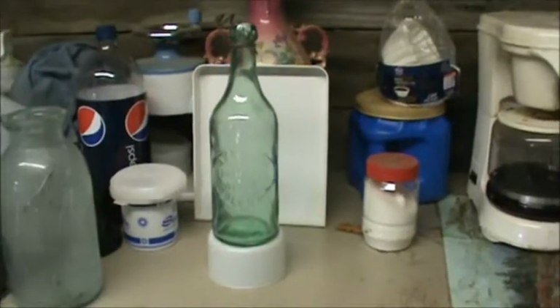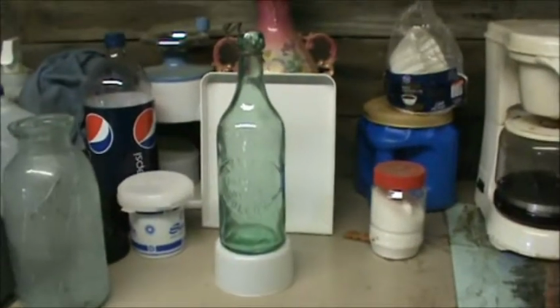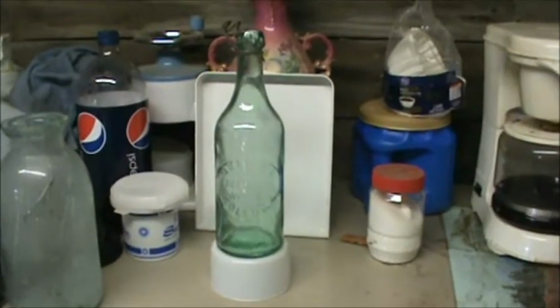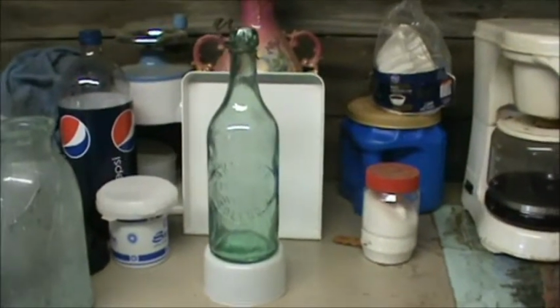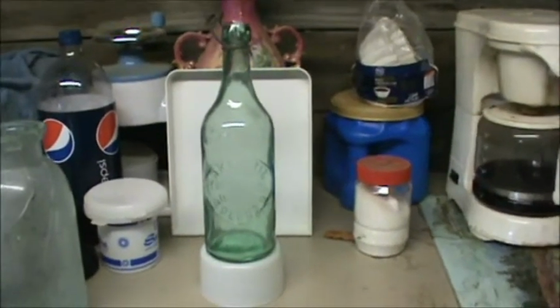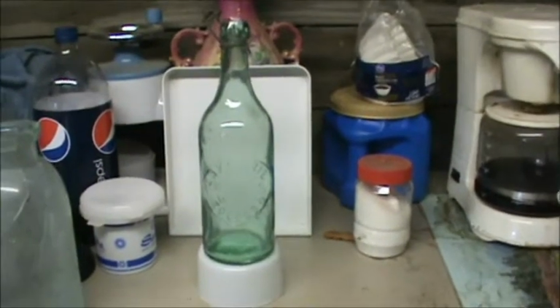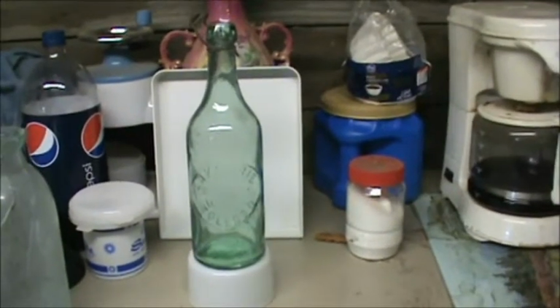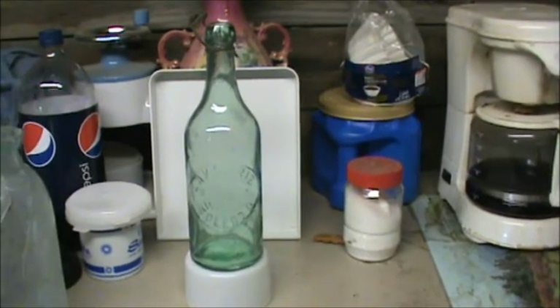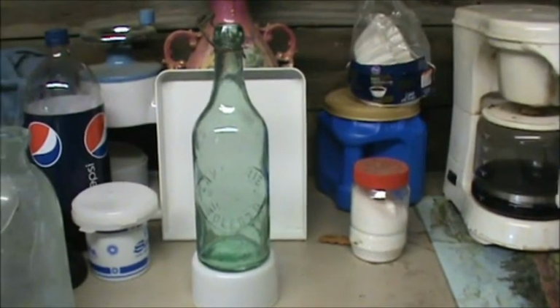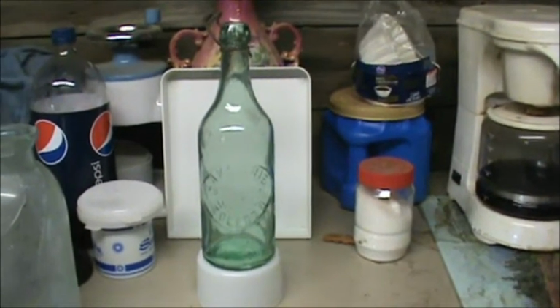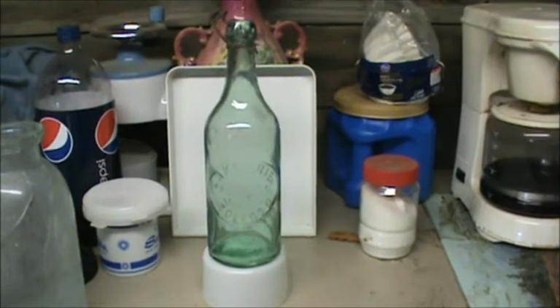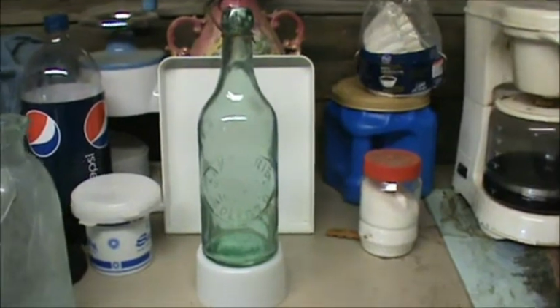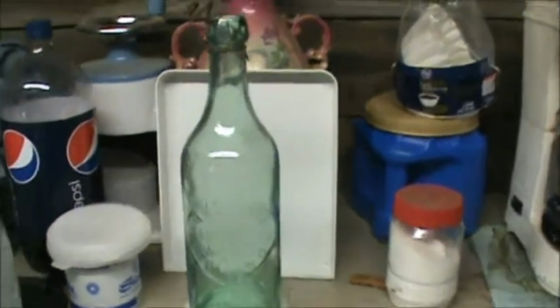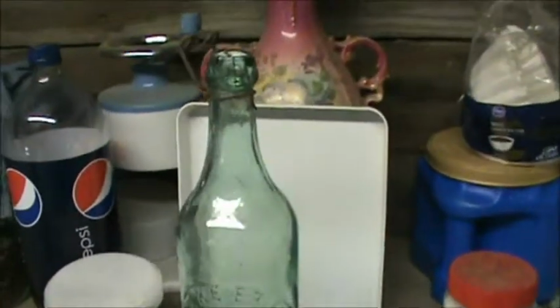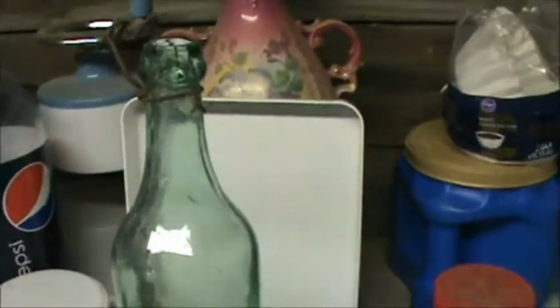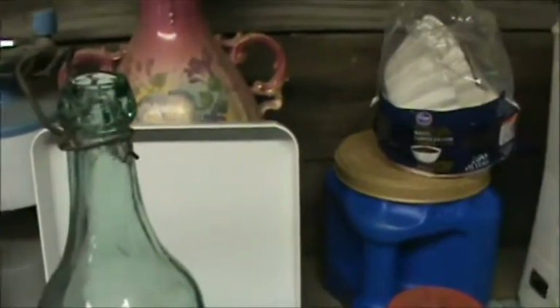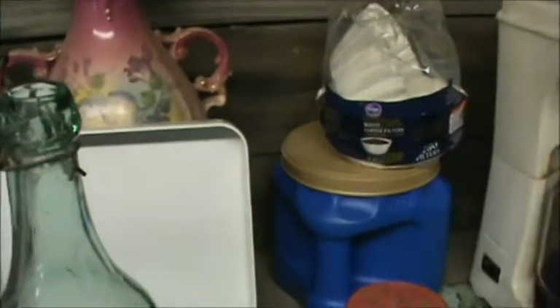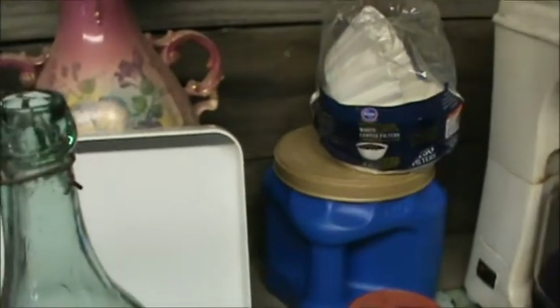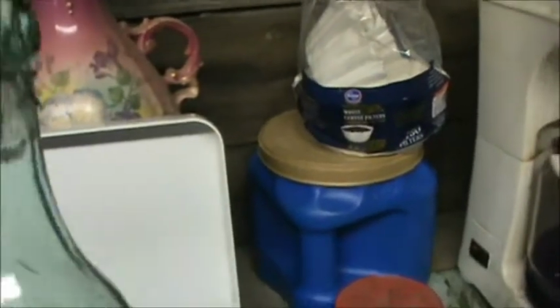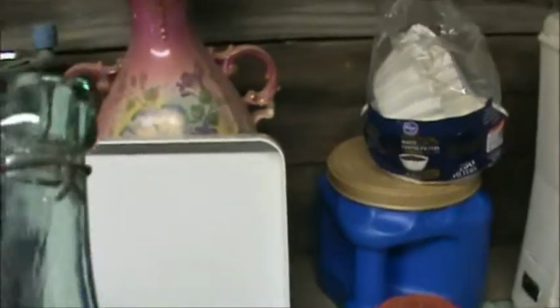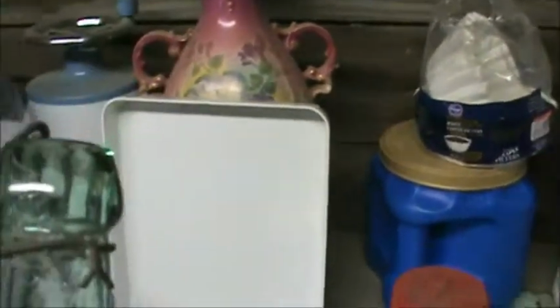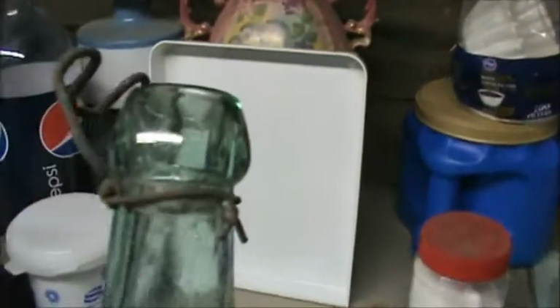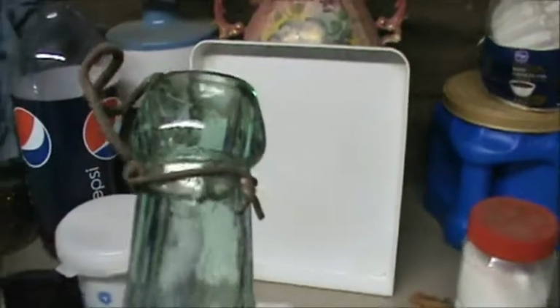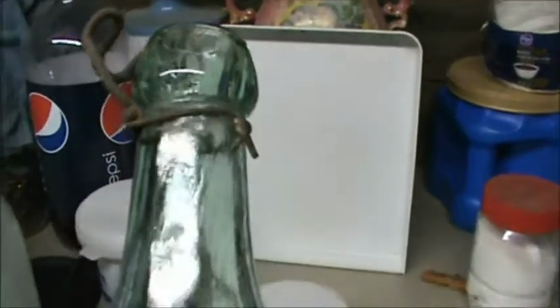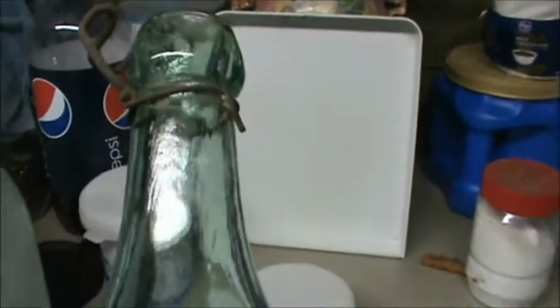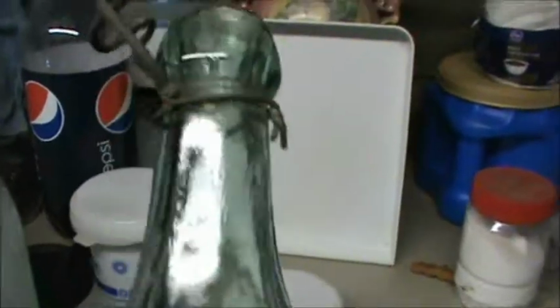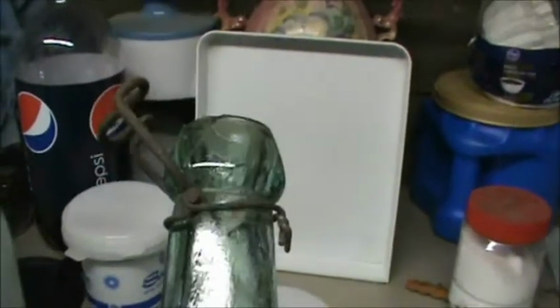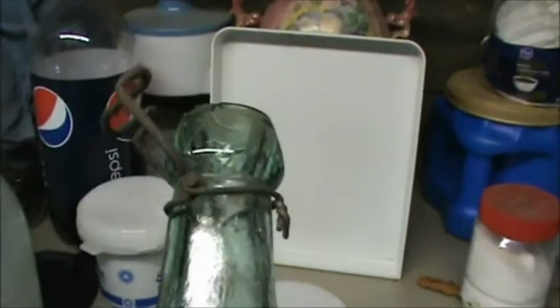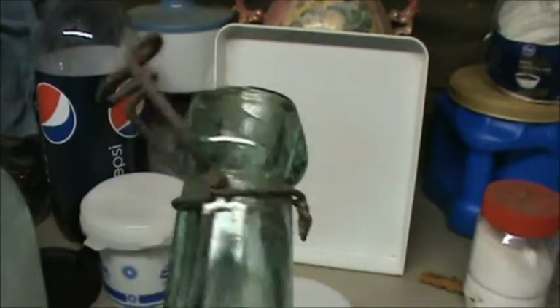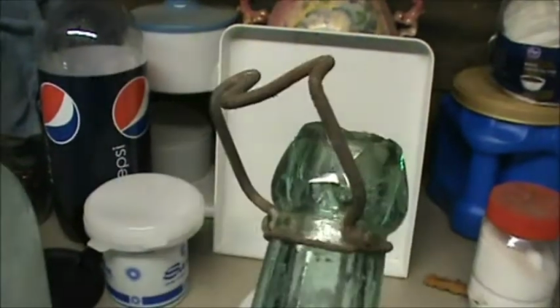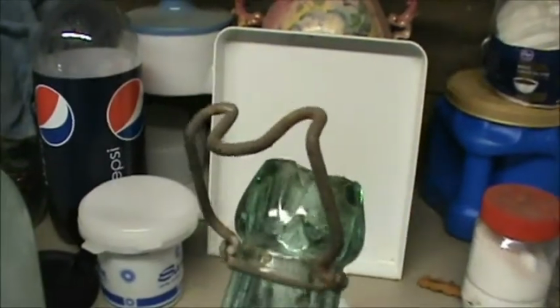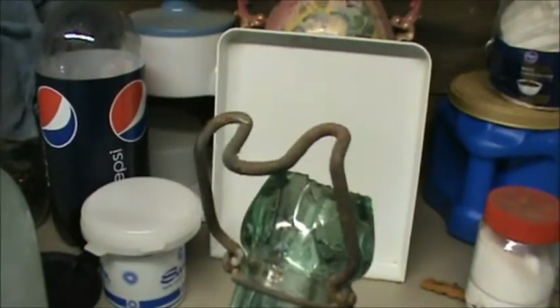Got a real nice Lake Erie Bolling Works bottle here from Toledo. It's ten and a half inches tall. Still has the metal ring. Look how good a shape it's in.